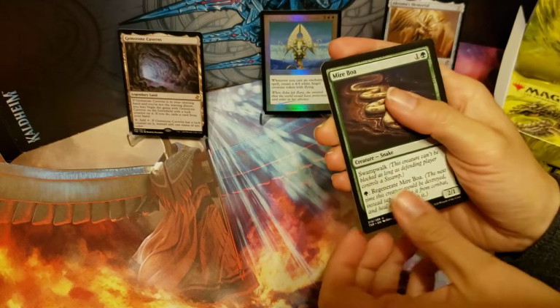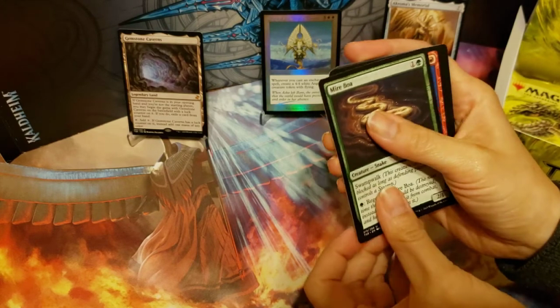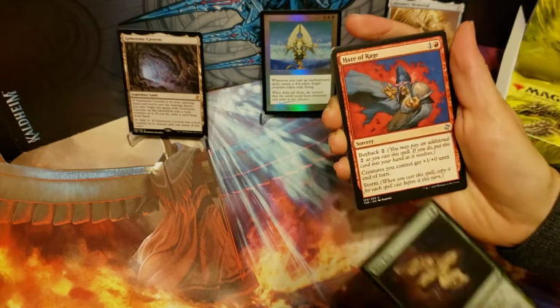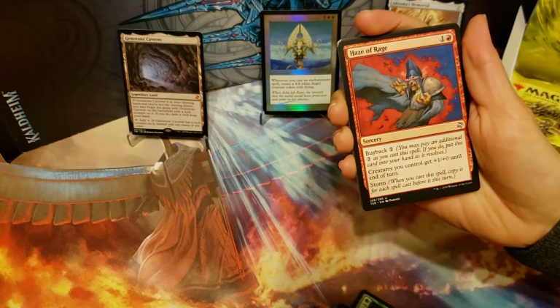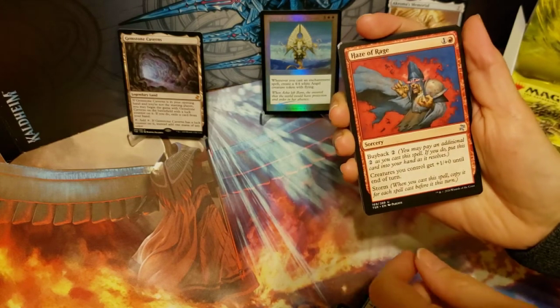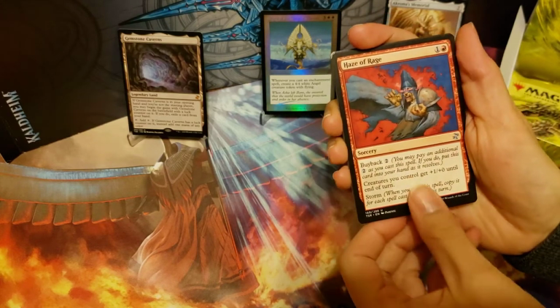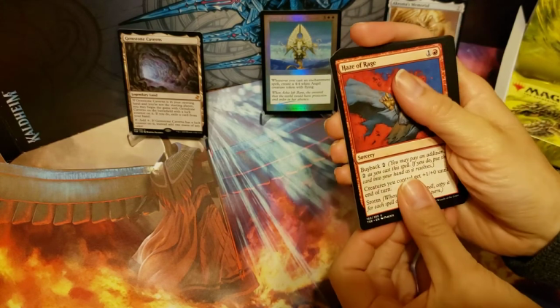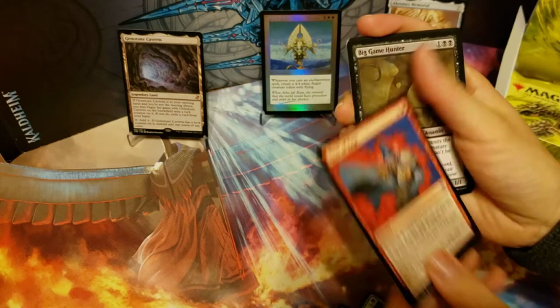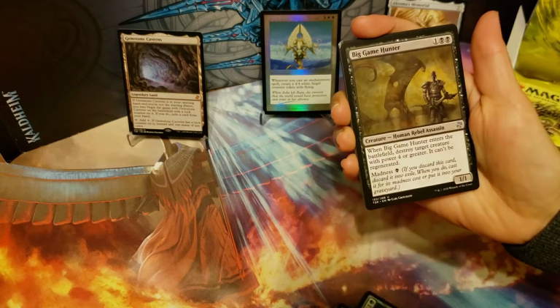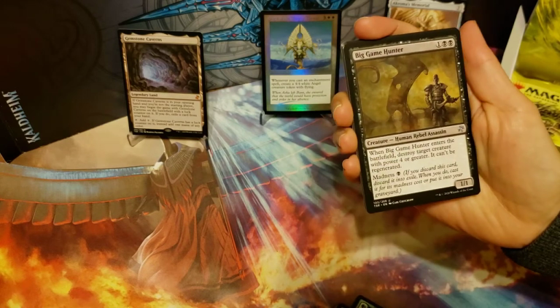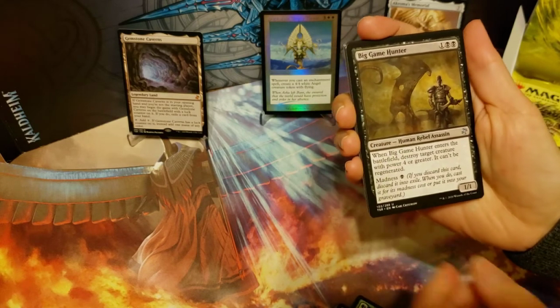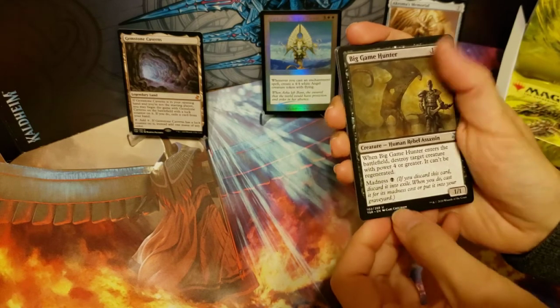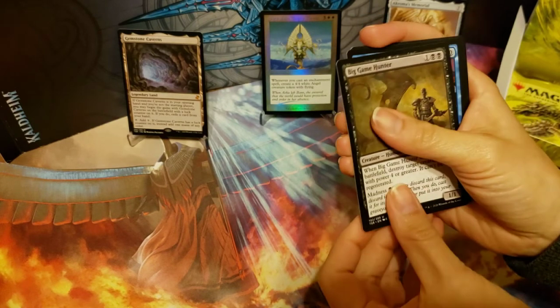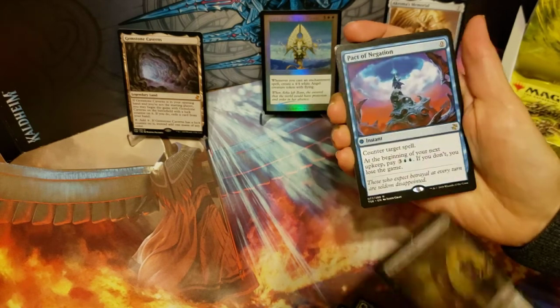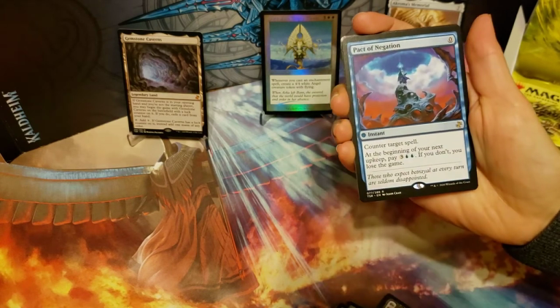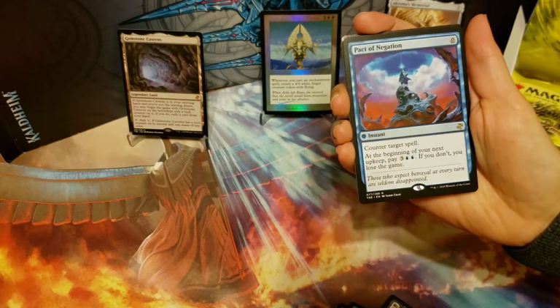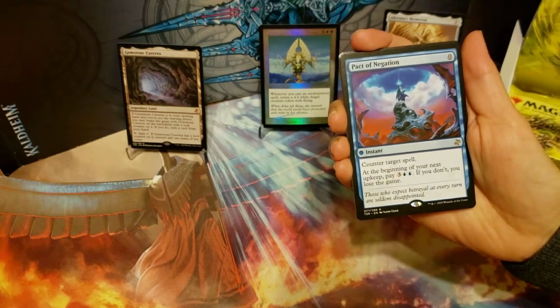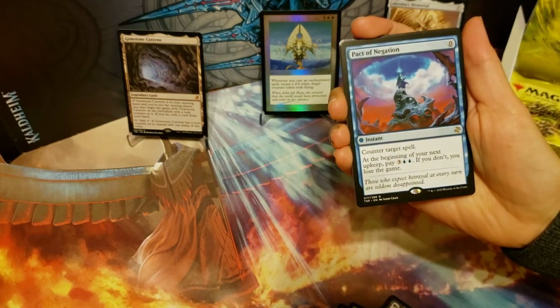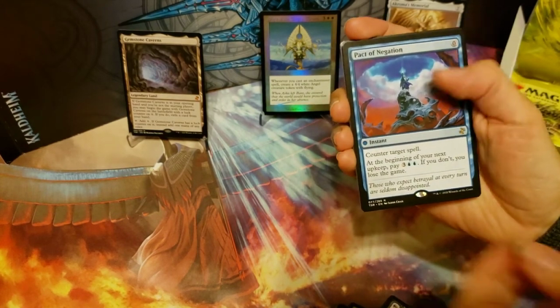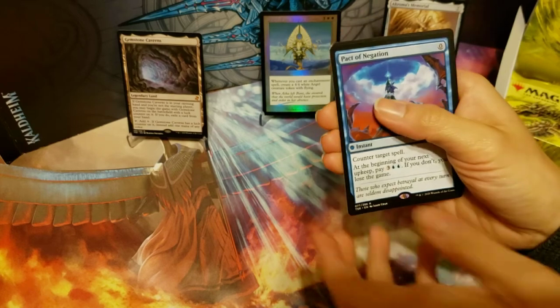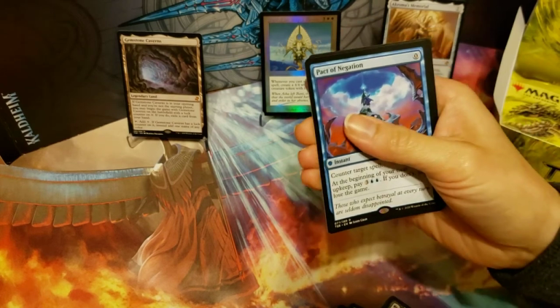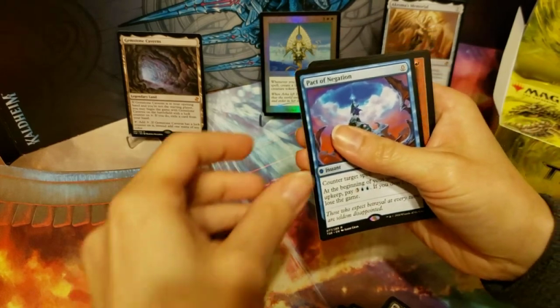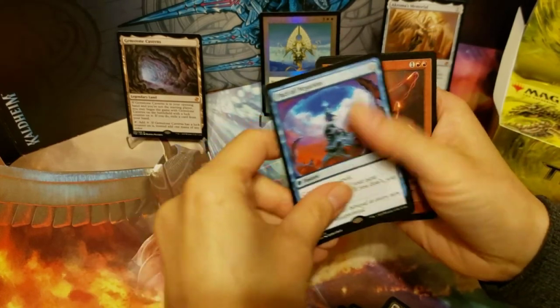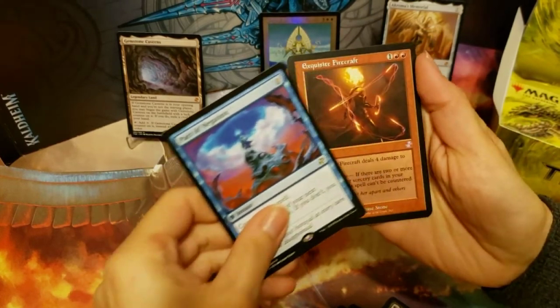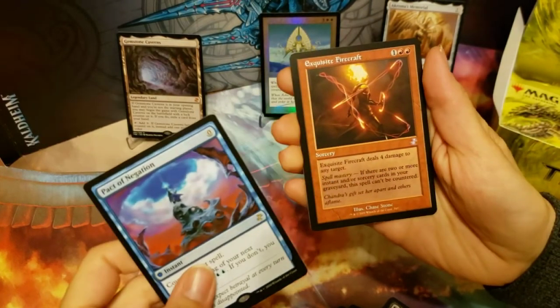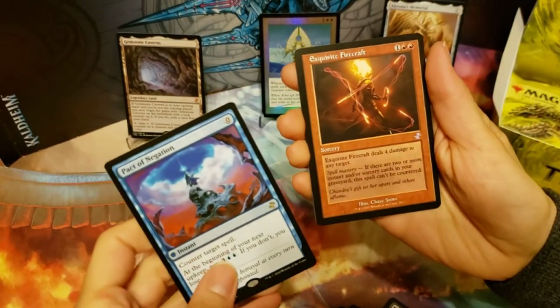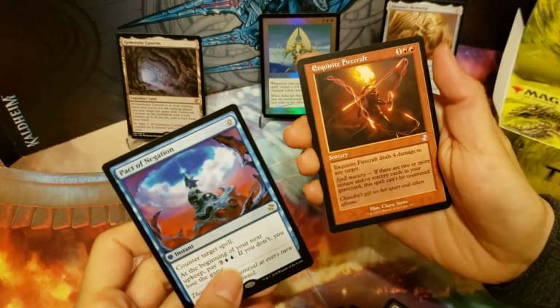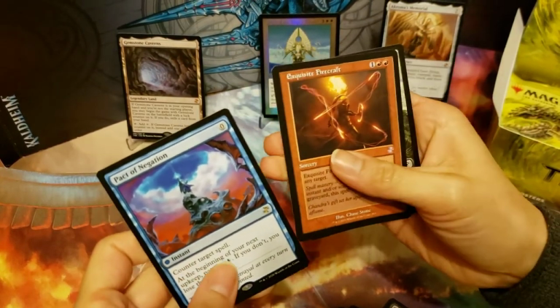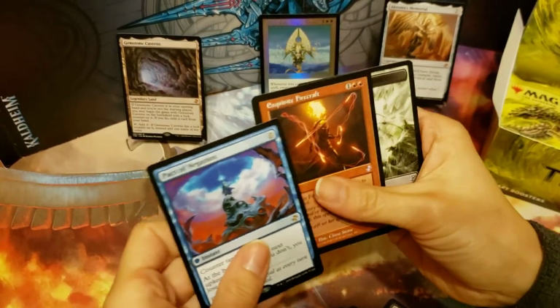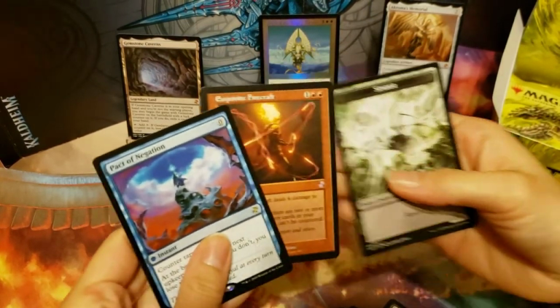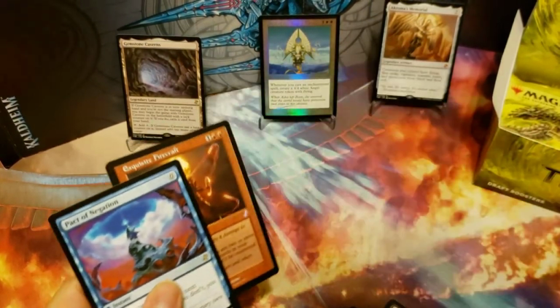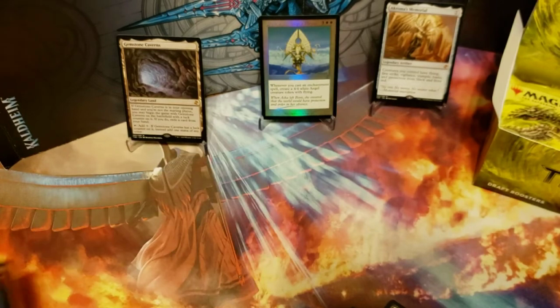We got a Mire Boa and a Hazel Frick Rage, Big Game Hunter, and our rare is a Pact of Negation — that's a nice hit, that card's worth some money. And we got an Exquisite Firecraft as our time-shifted card.